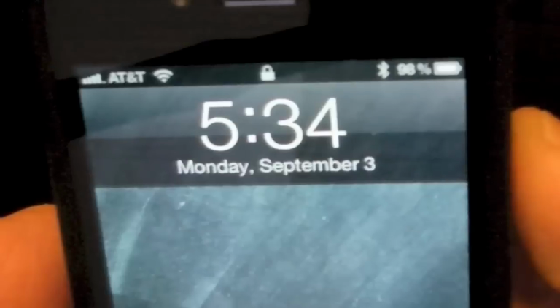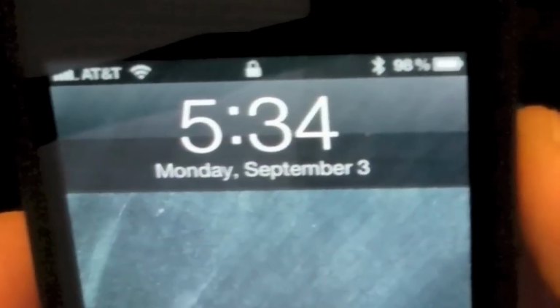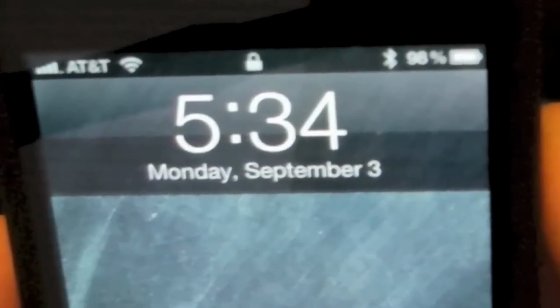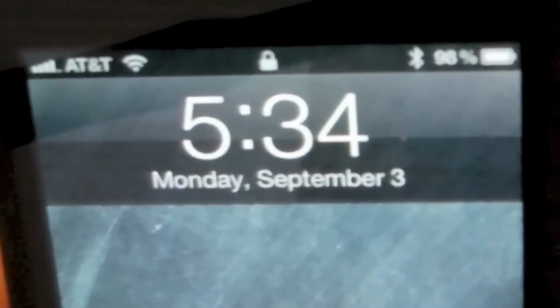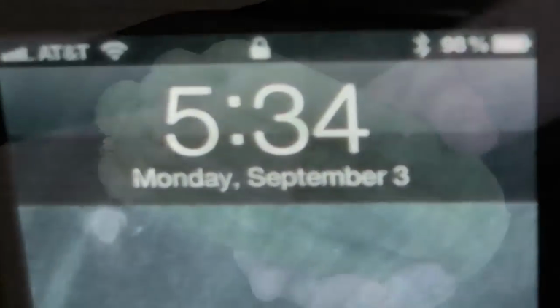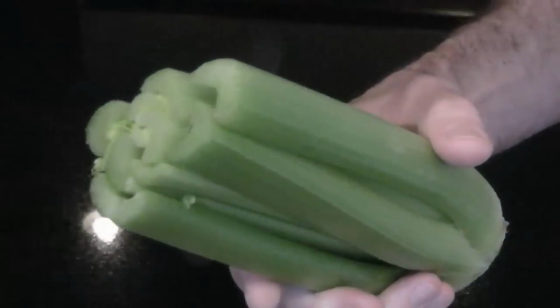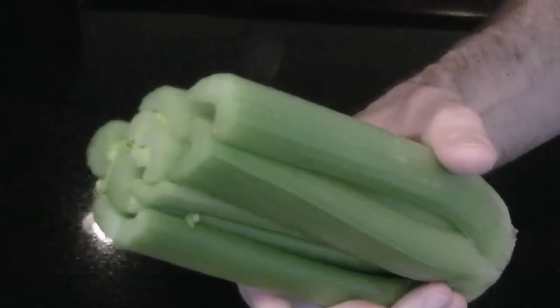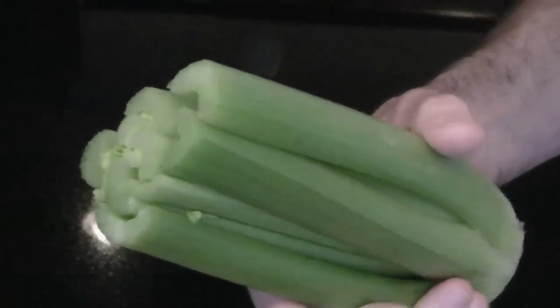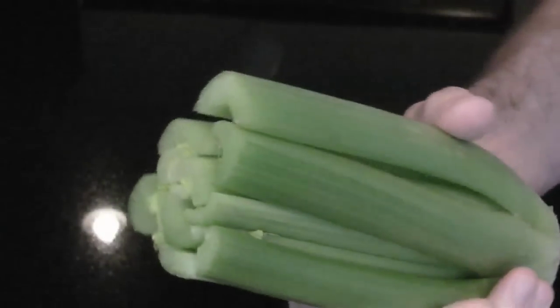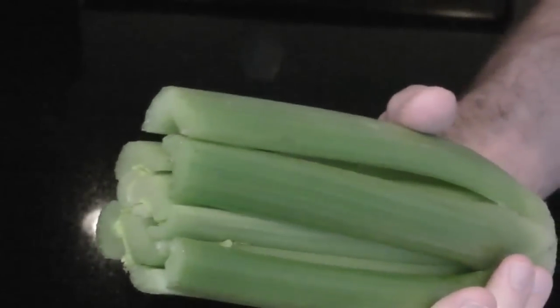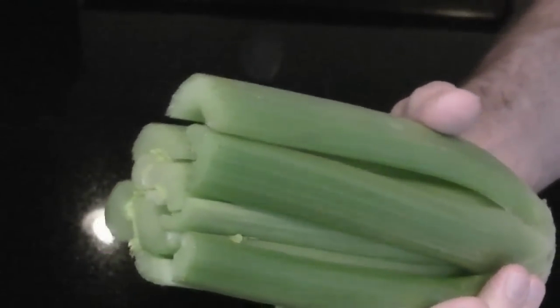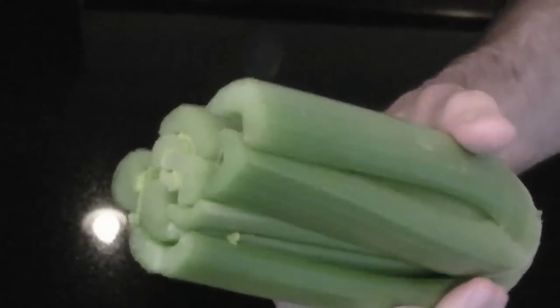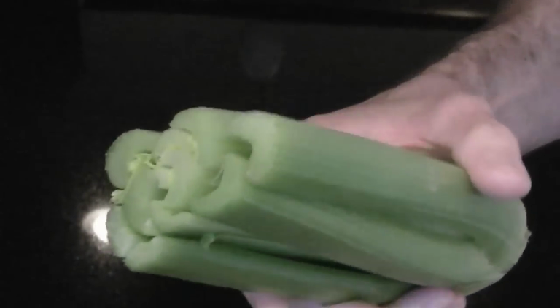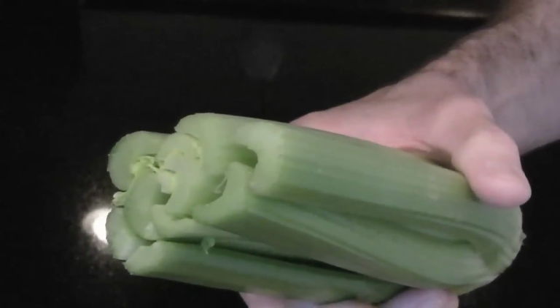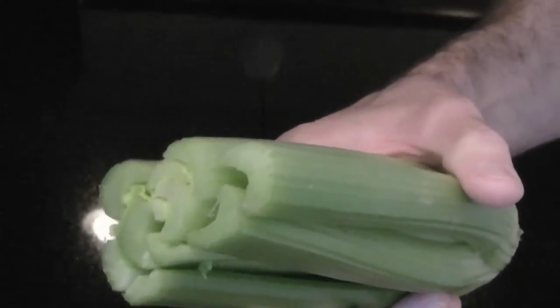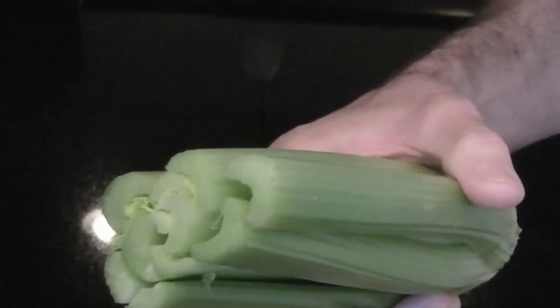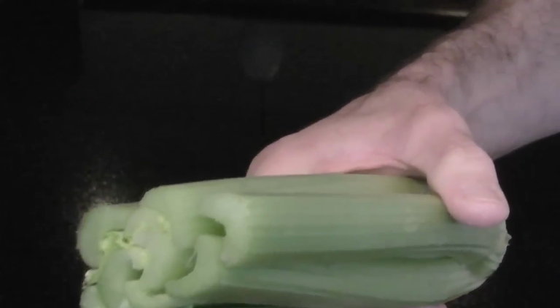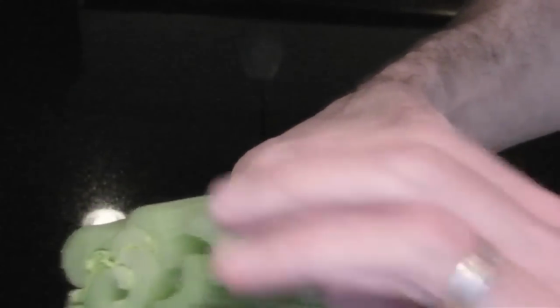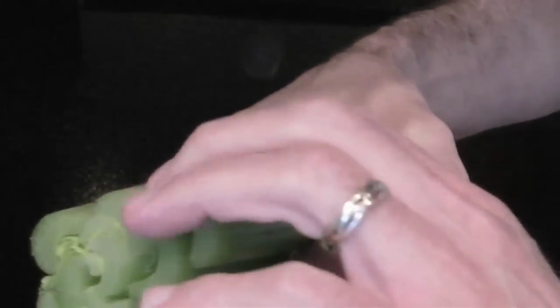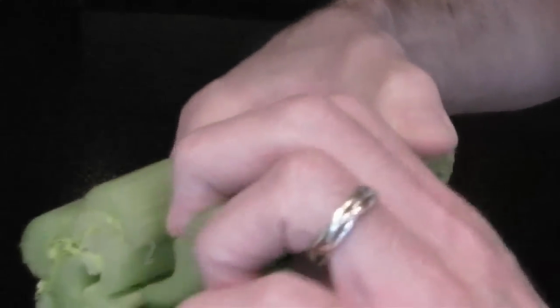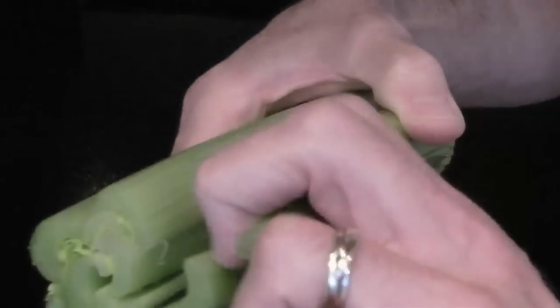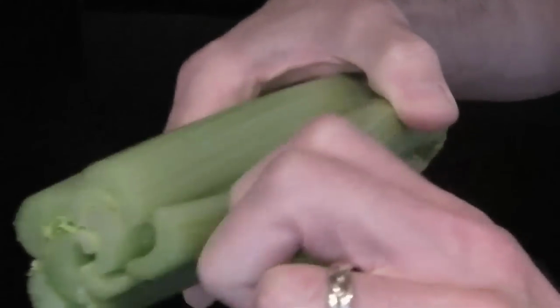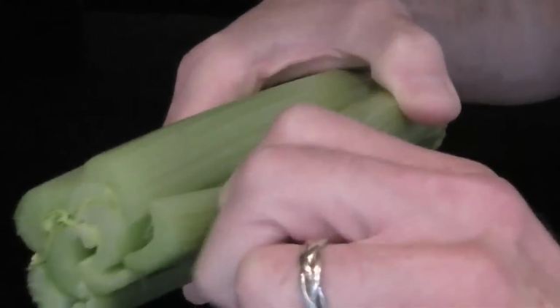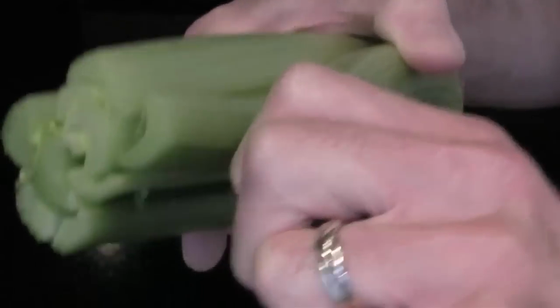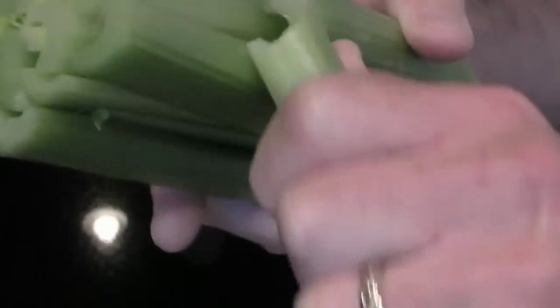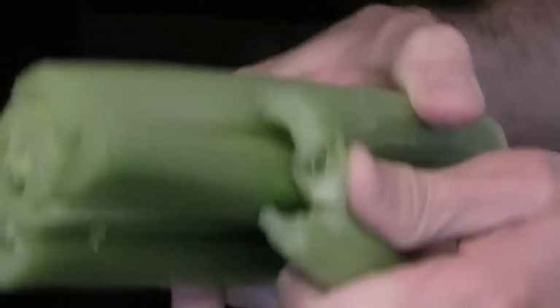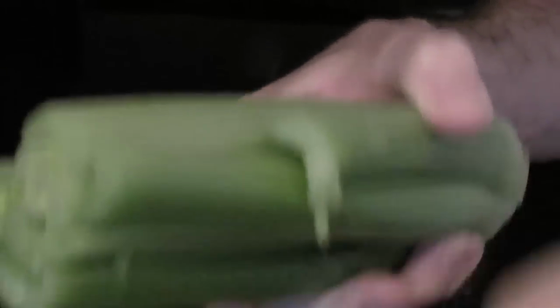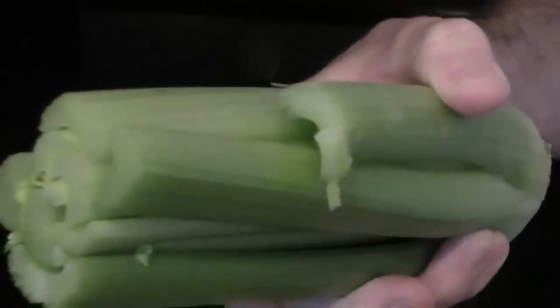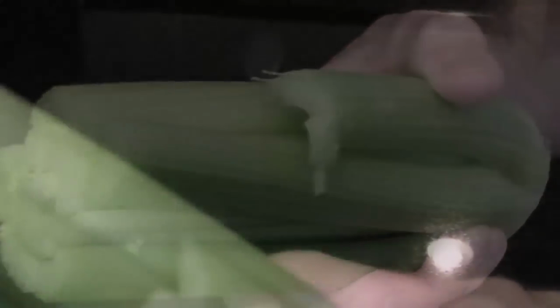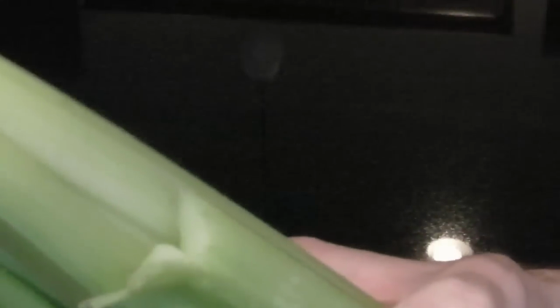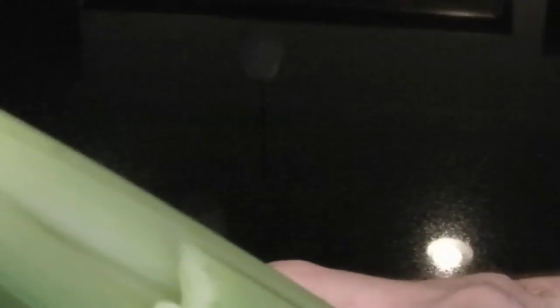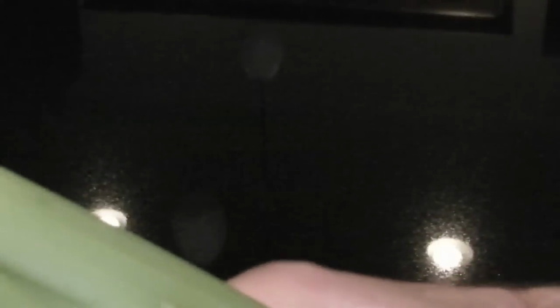Today is September 3rd, nearly a month after we bought it, and two and a half weeks after the expiration date, our celery is as crisp as the day we bought it.